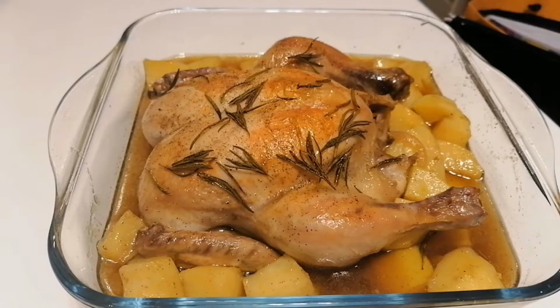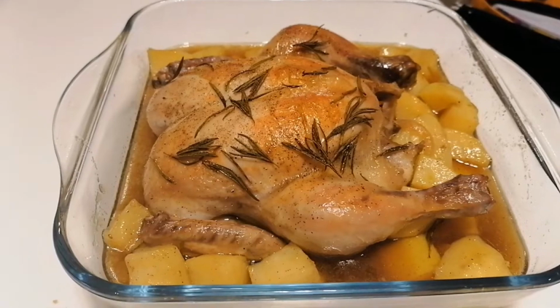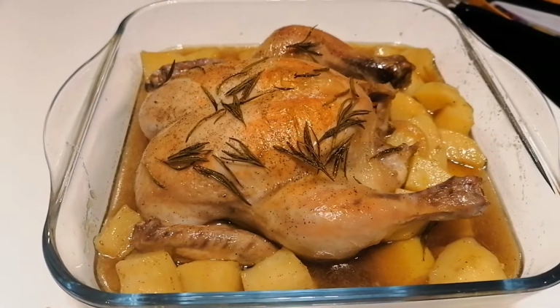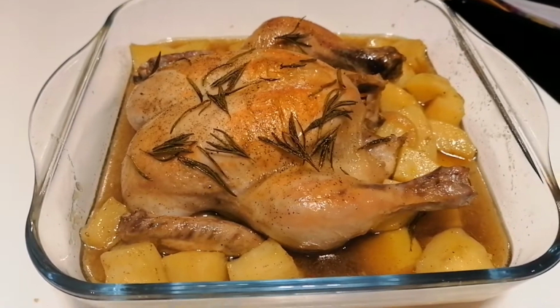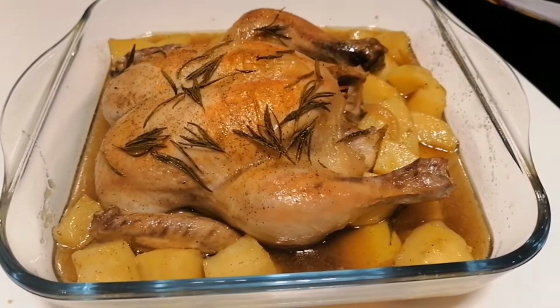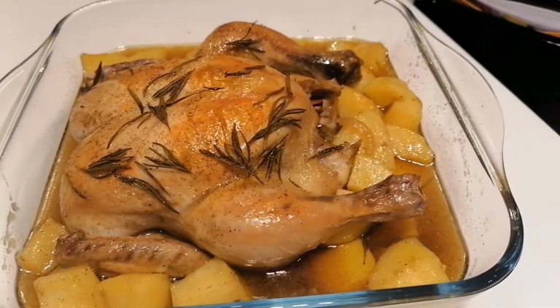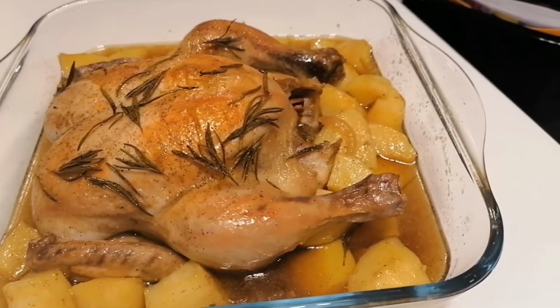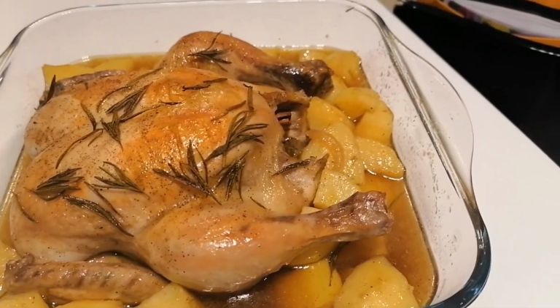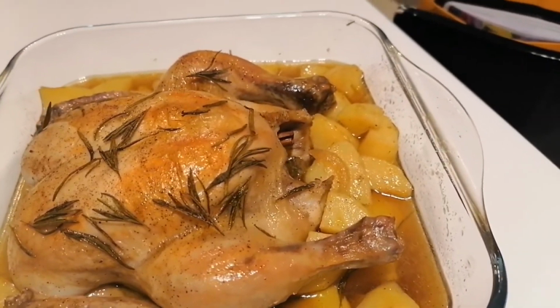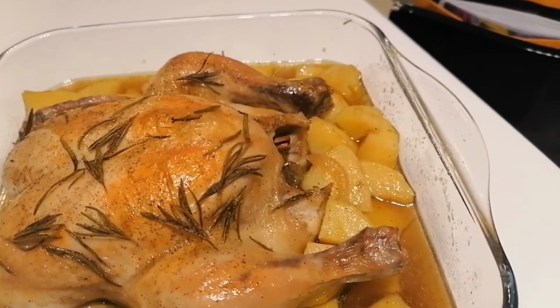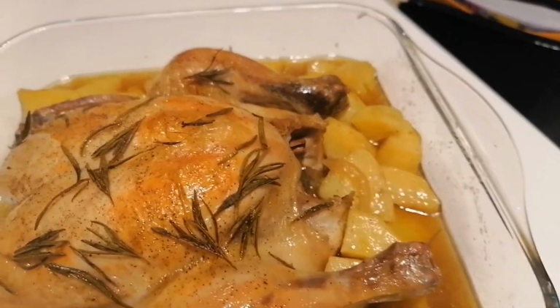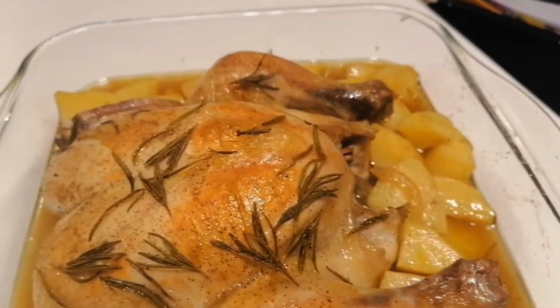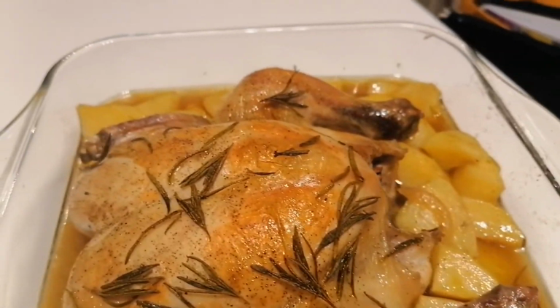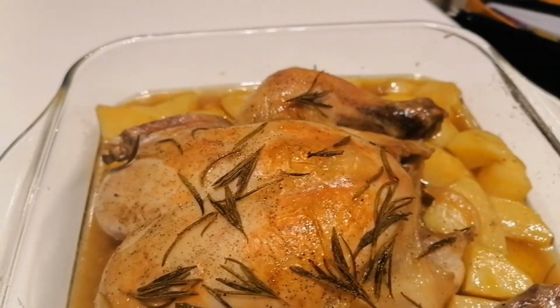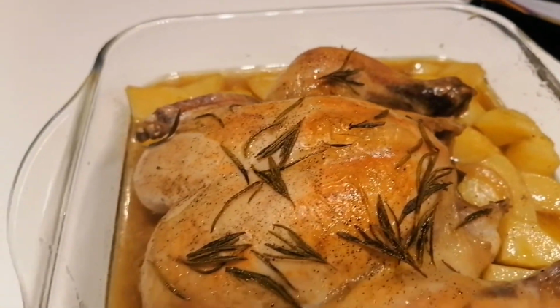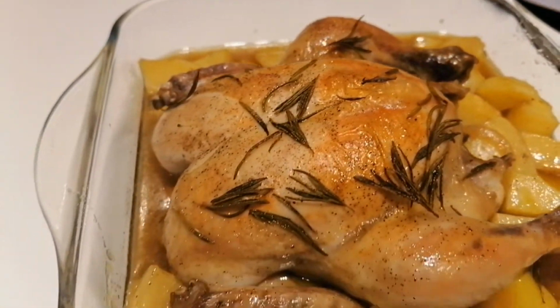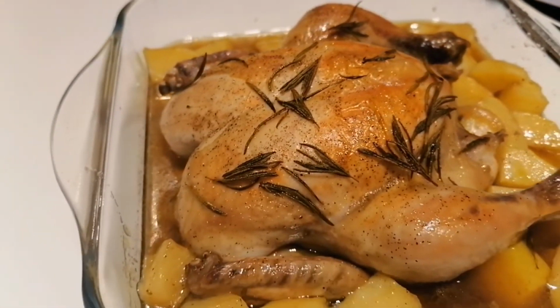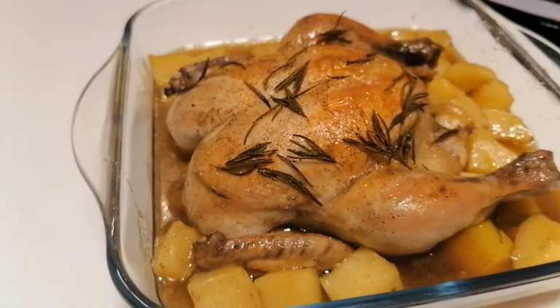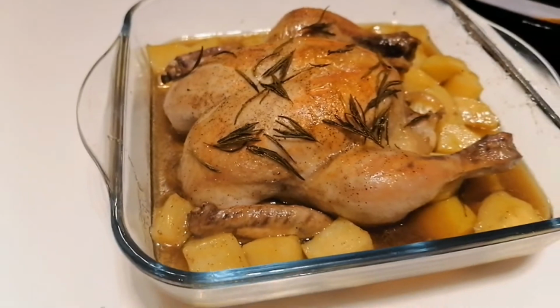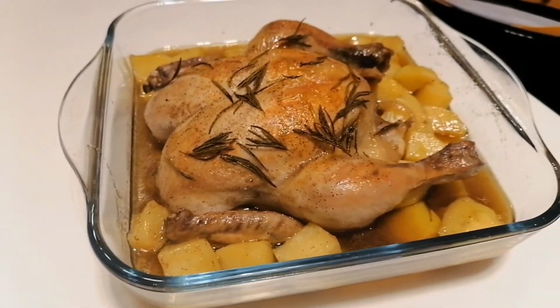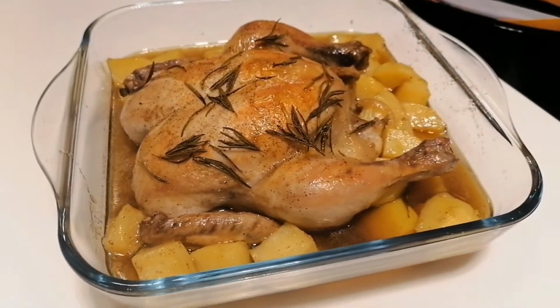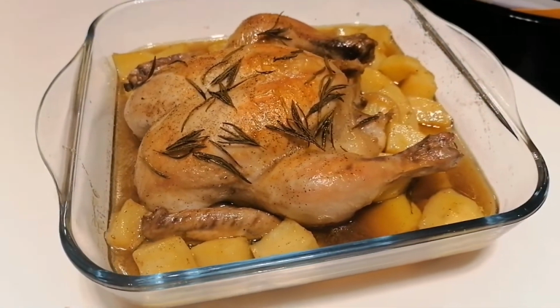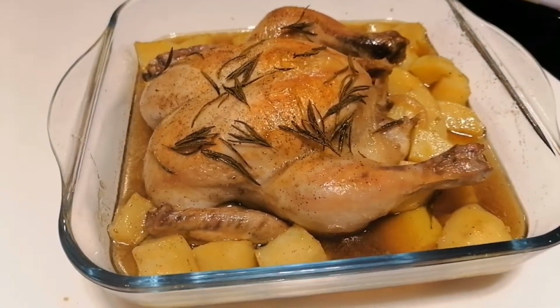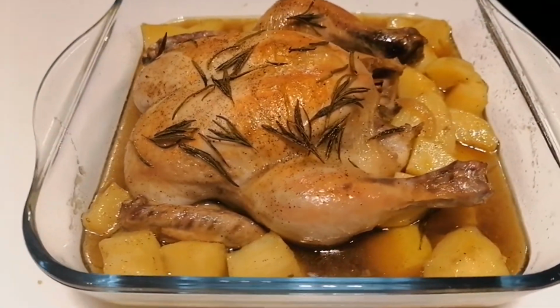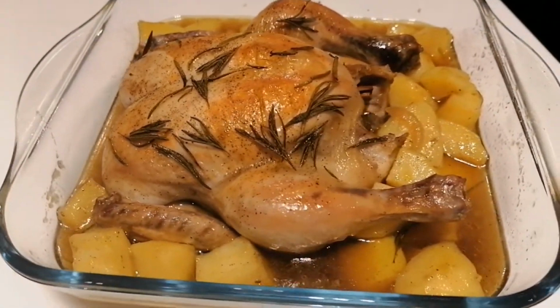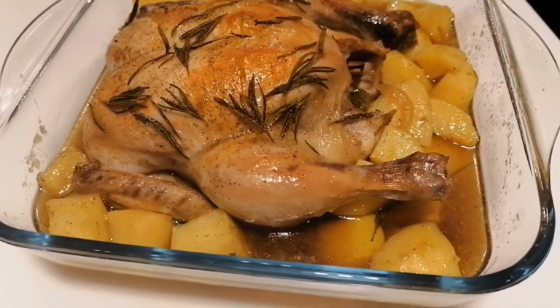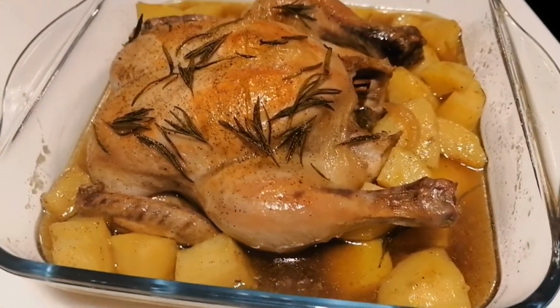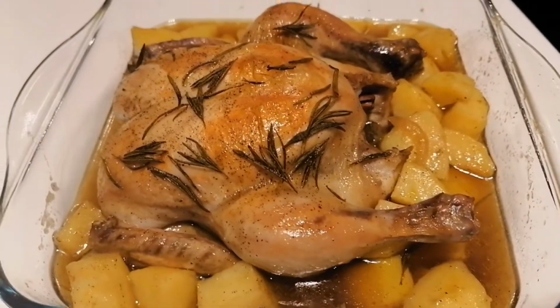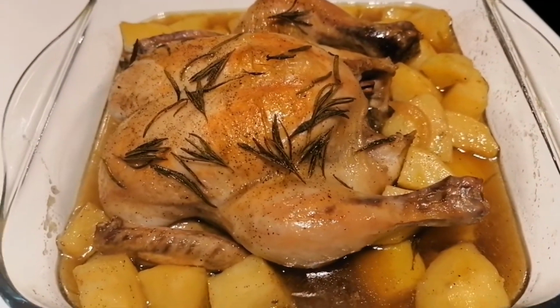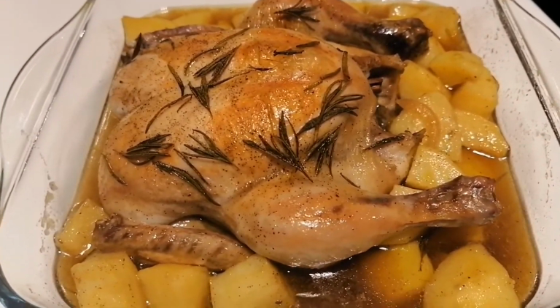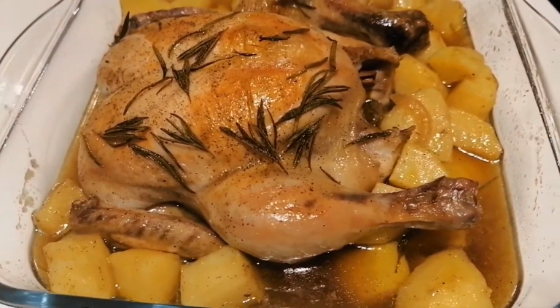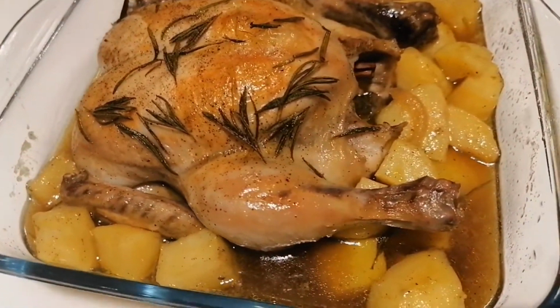Now it's done. Chicken in the oven with potato. It's yummy guys. Let's eat now.